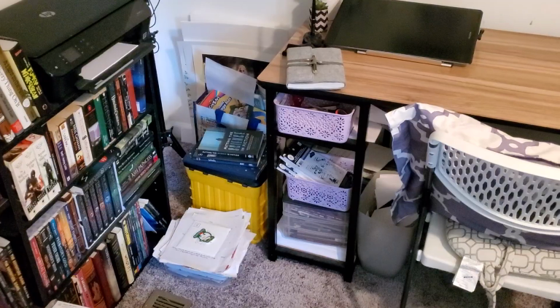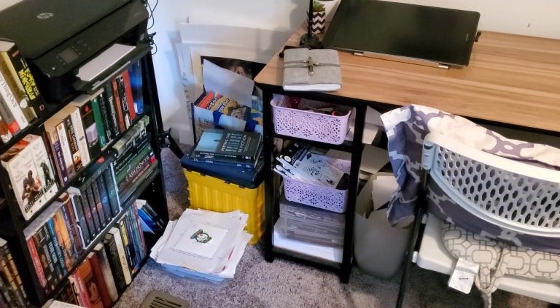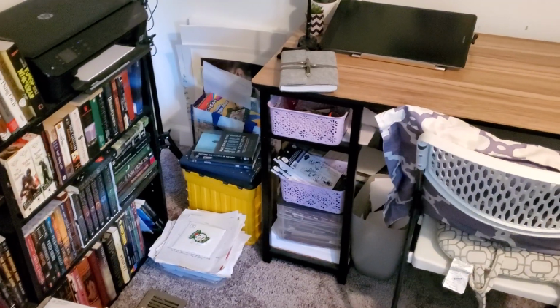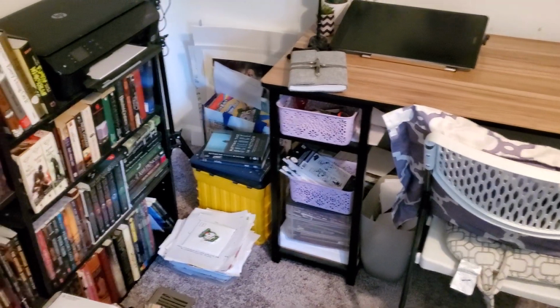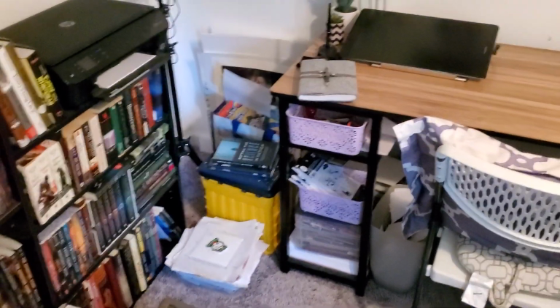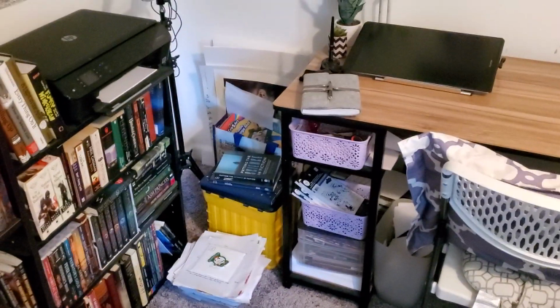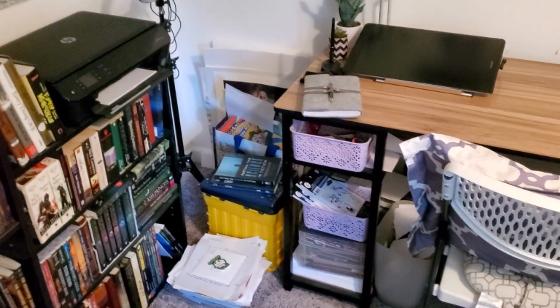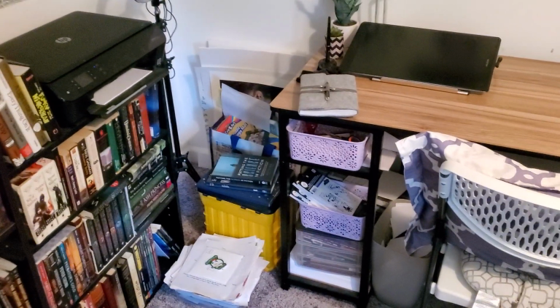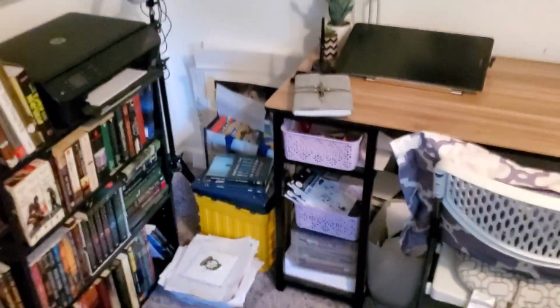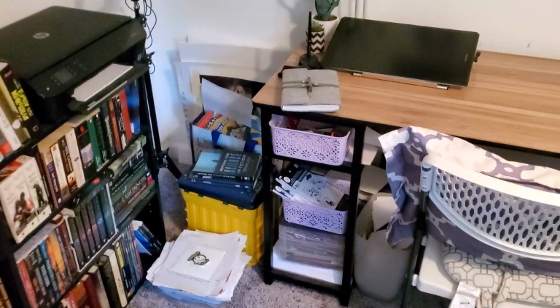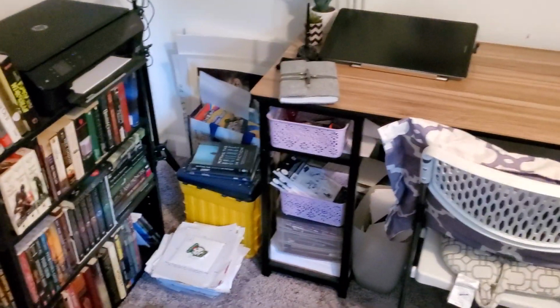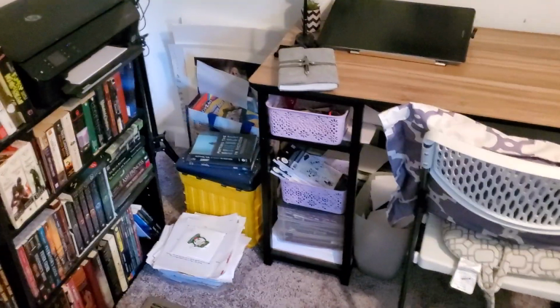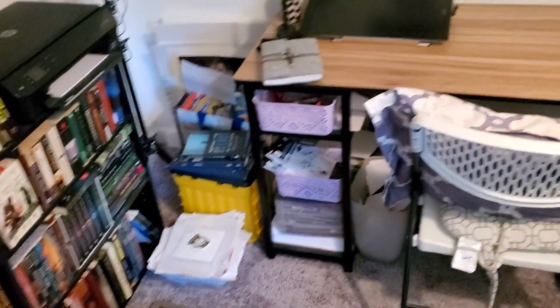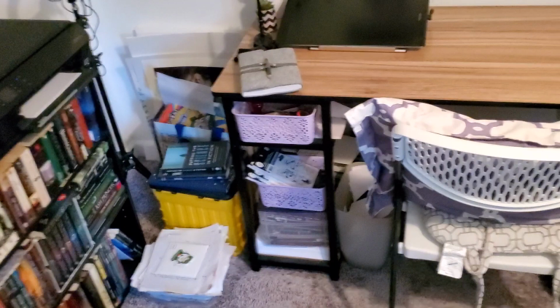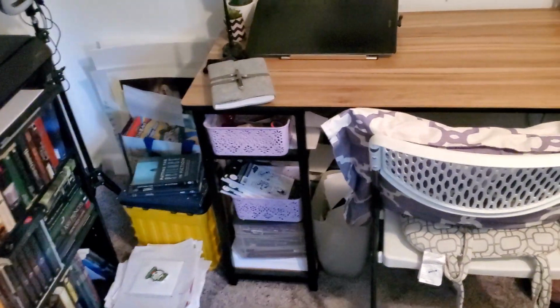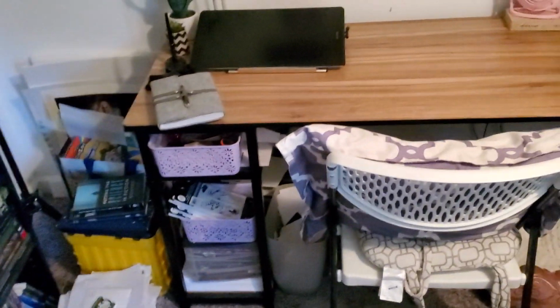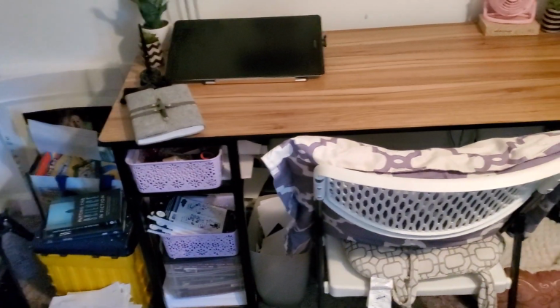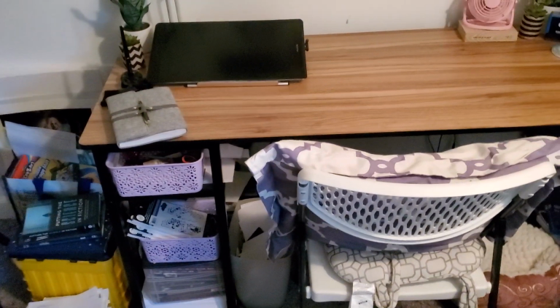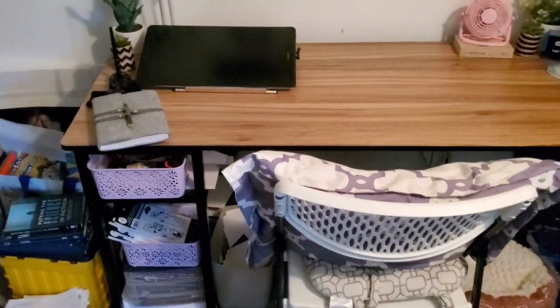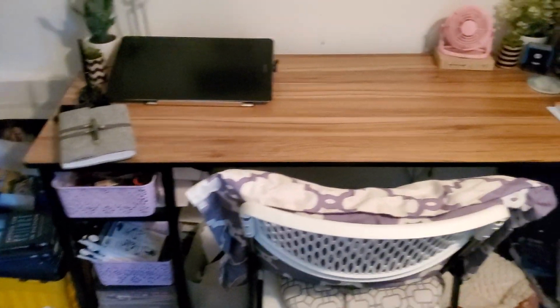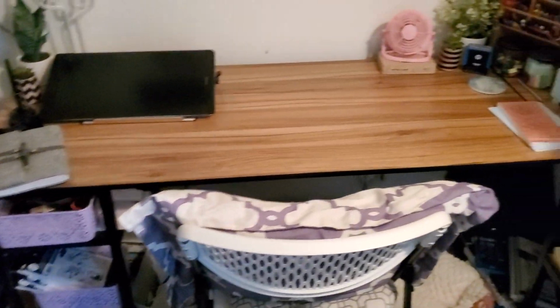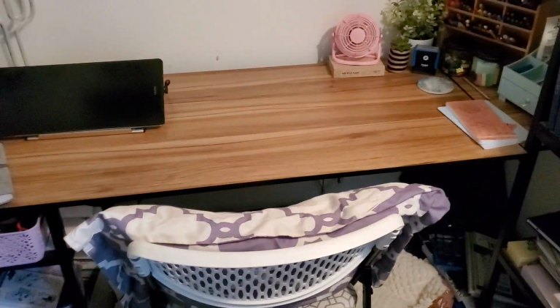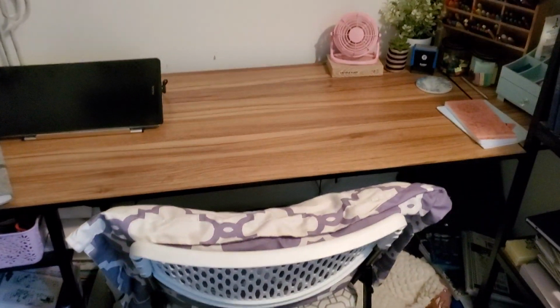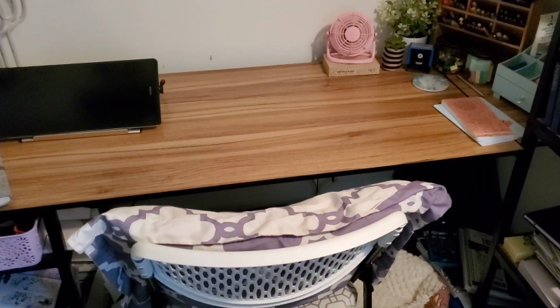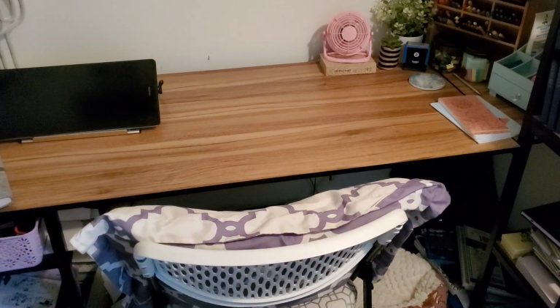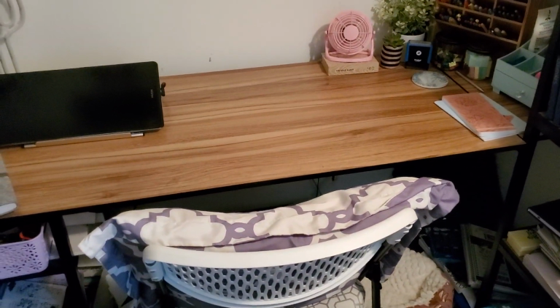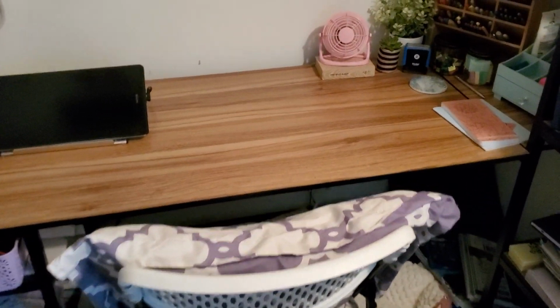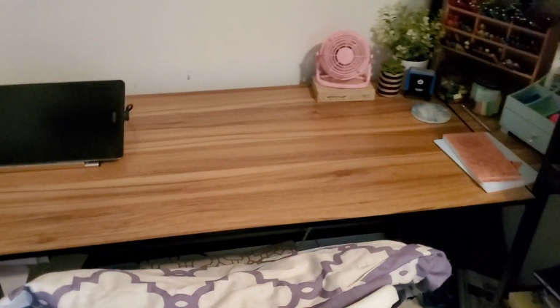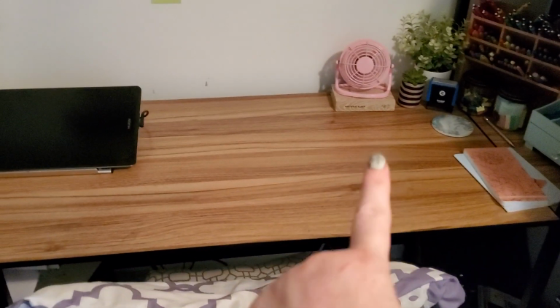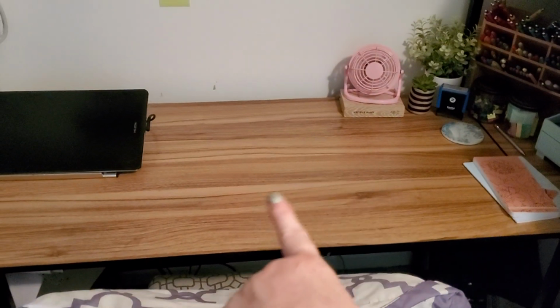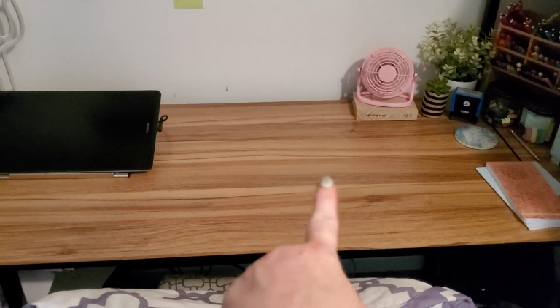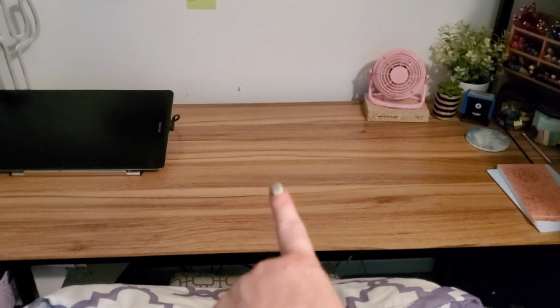Alright, please don't mind the mess here. We are still moving in, even though it's been a year. We still have a lot of stuff to put away. So this is my writing desk. Right now my laptop is downstairs, but normally I'd be sitting right here in this big spot.